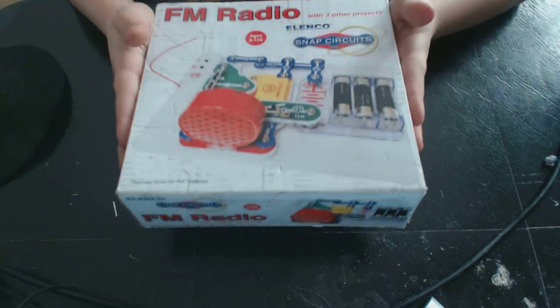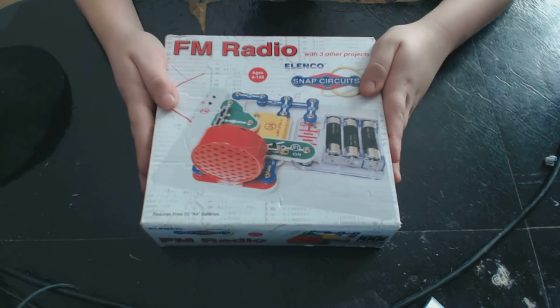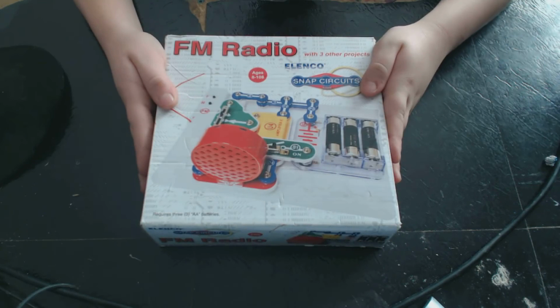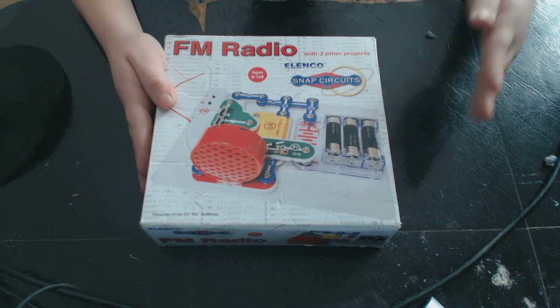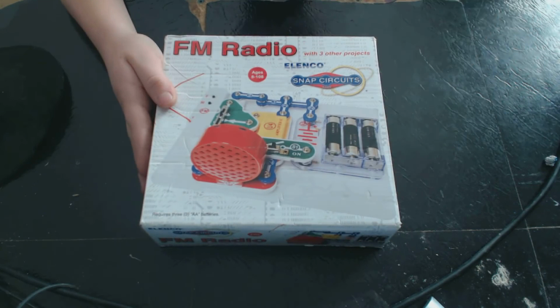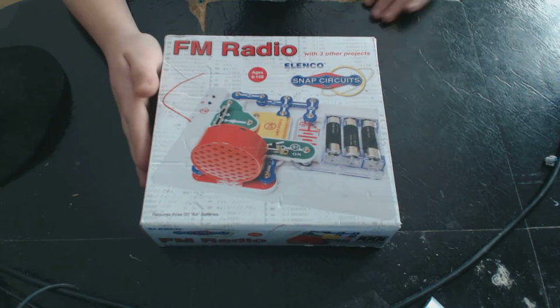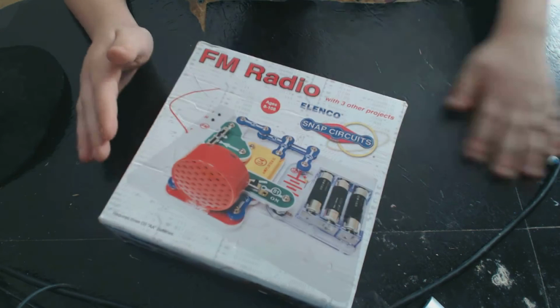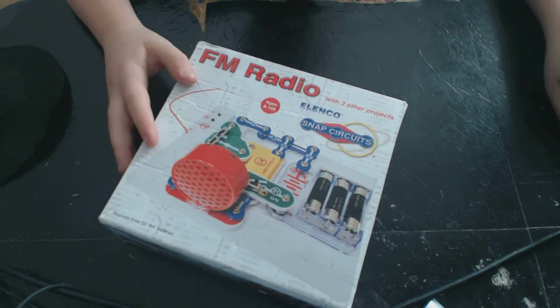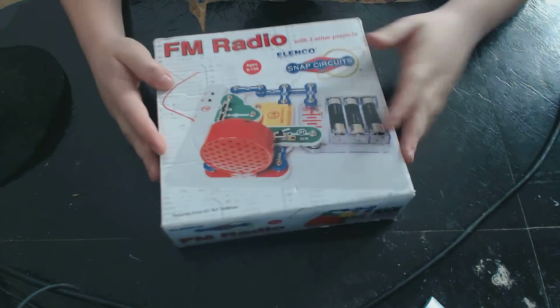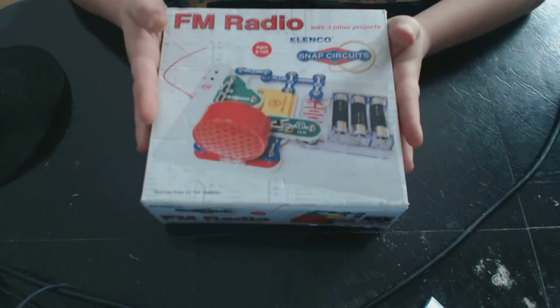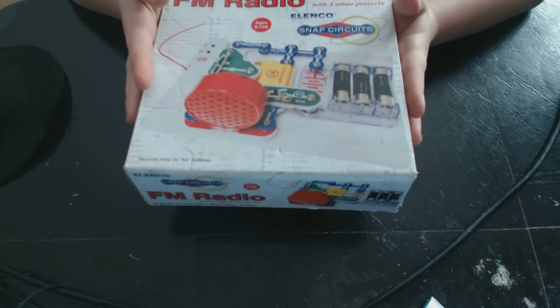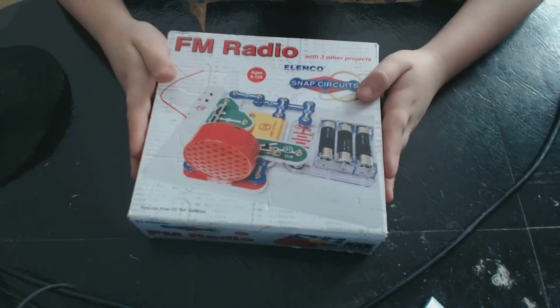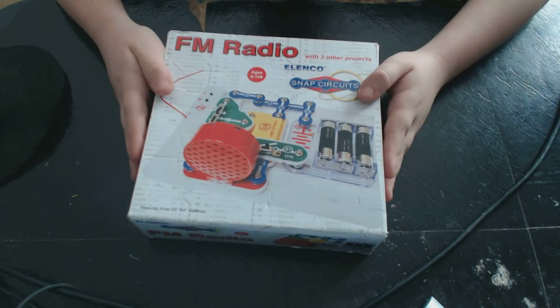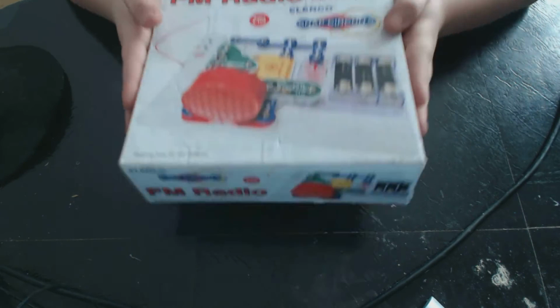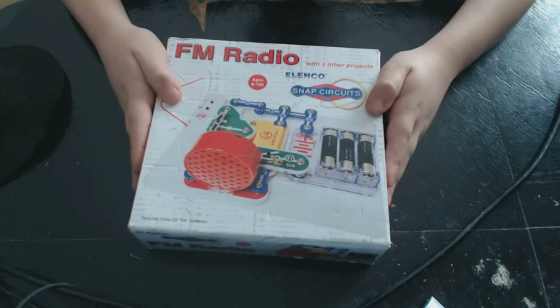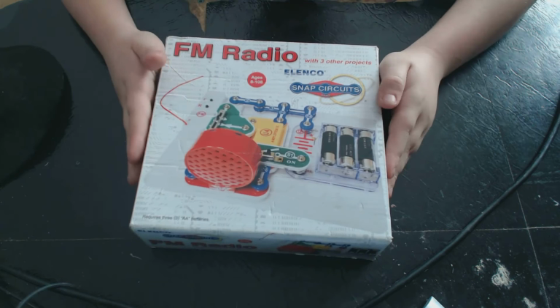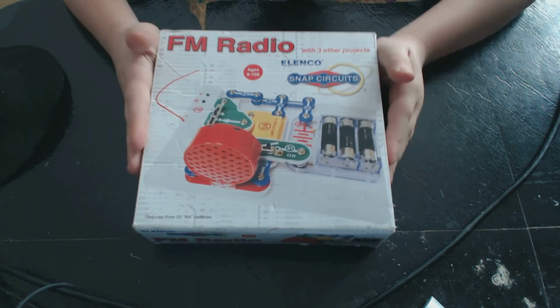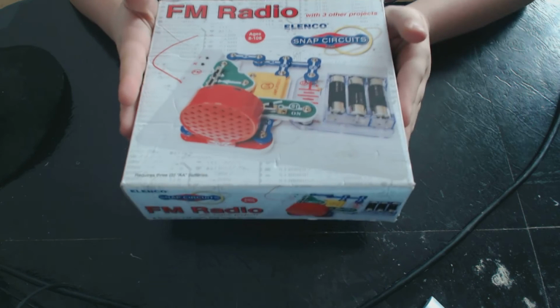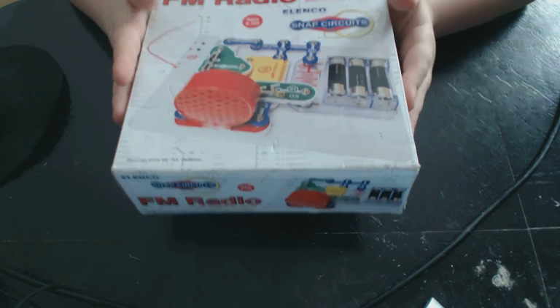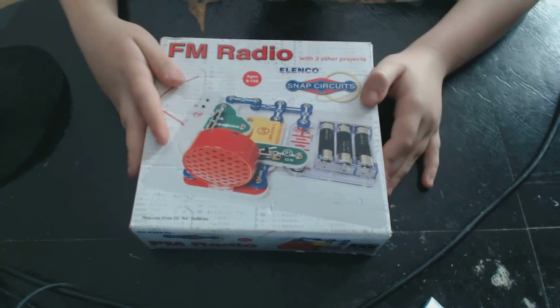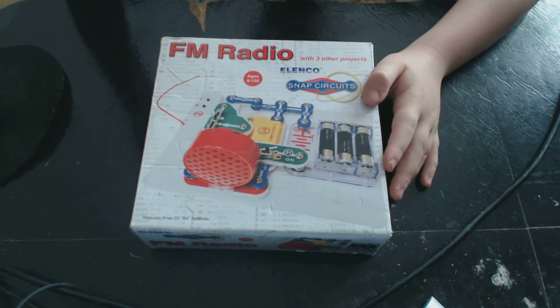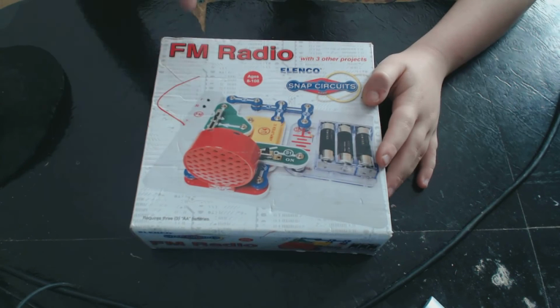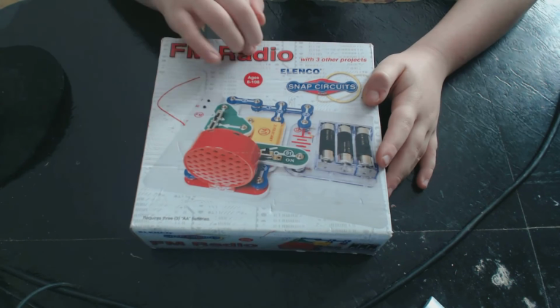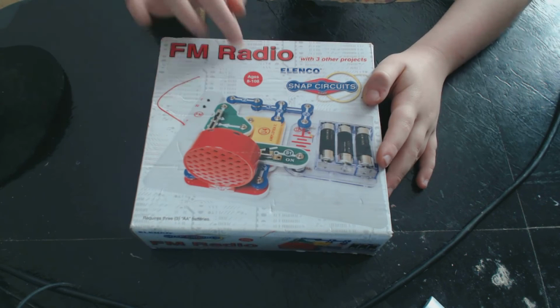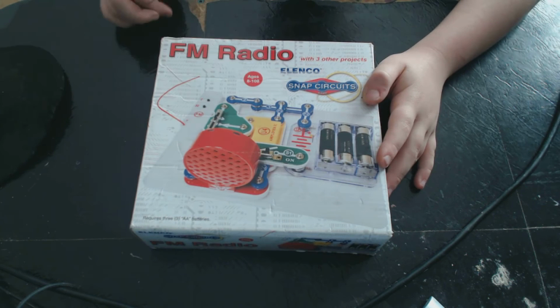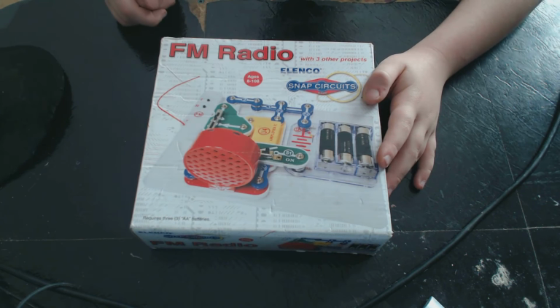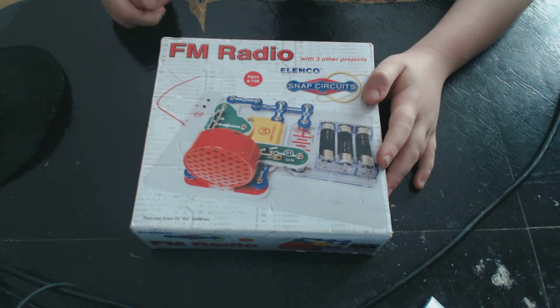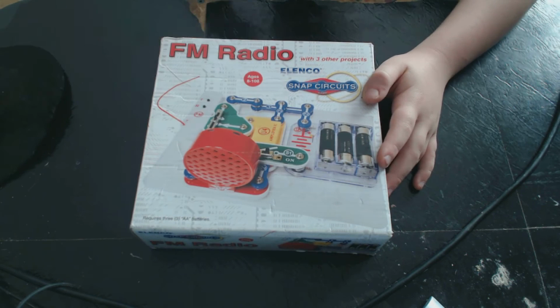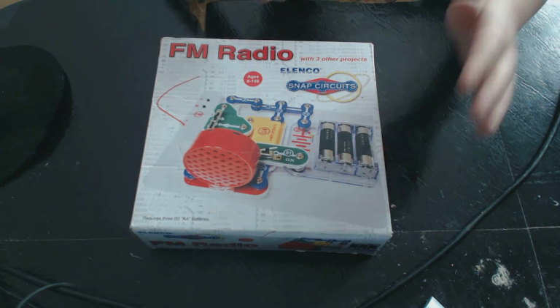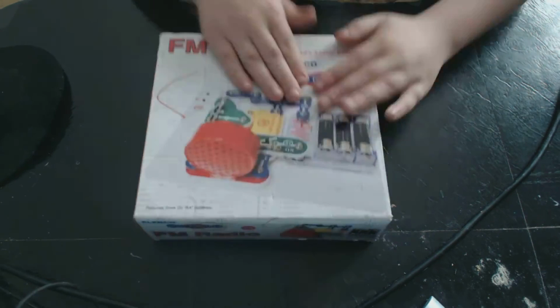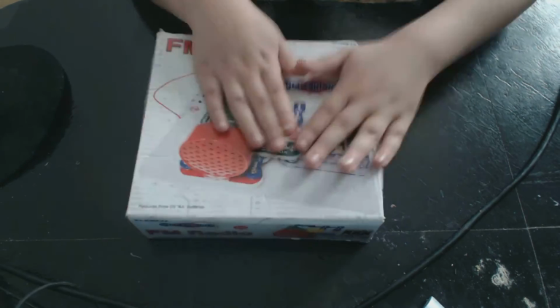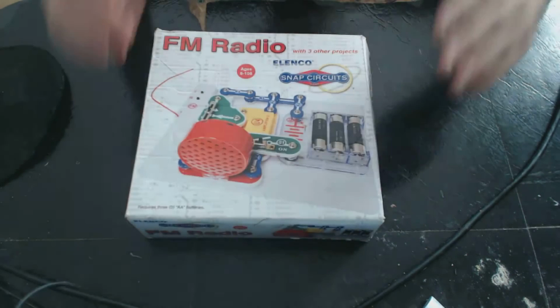Hi! Today I'm showing you a review of the FM radio for Snap Circuits.